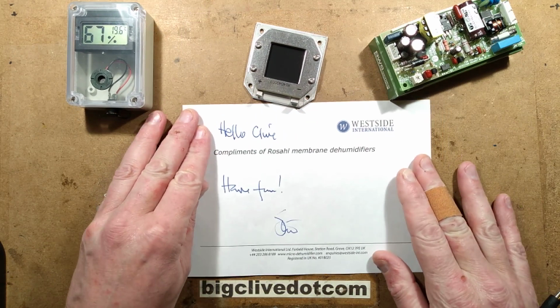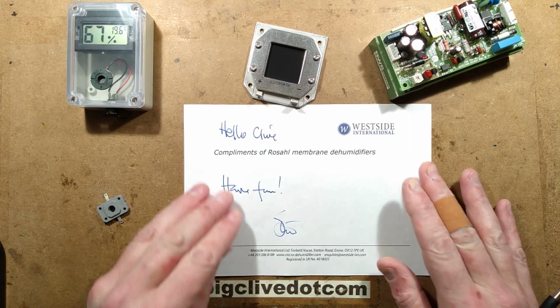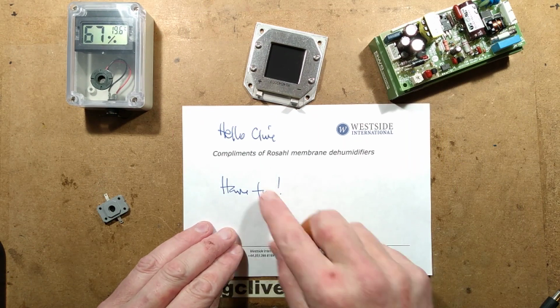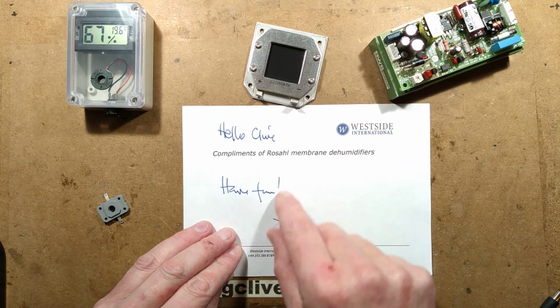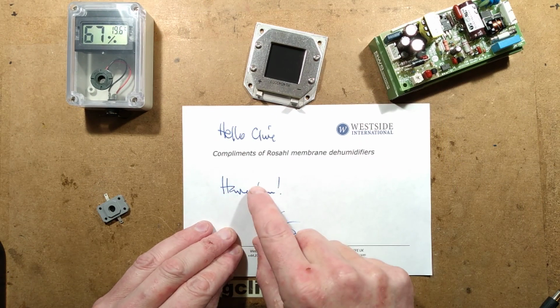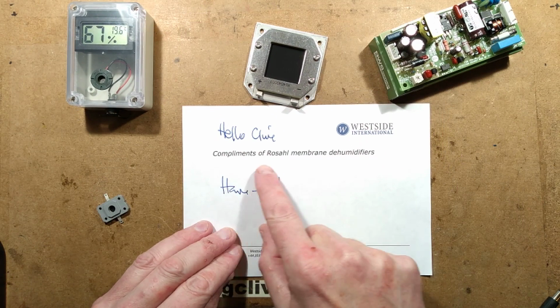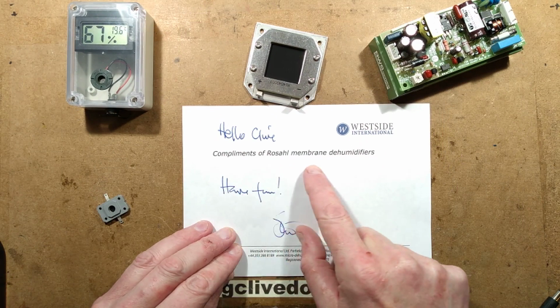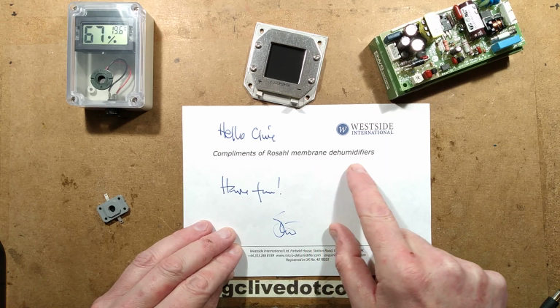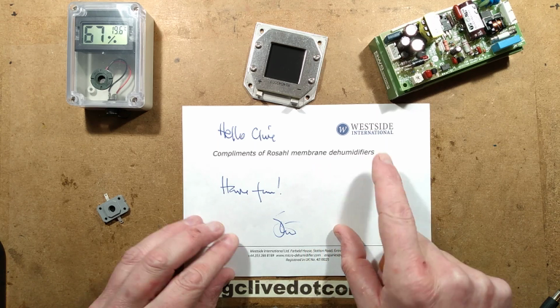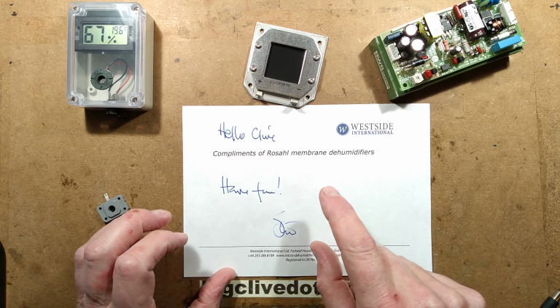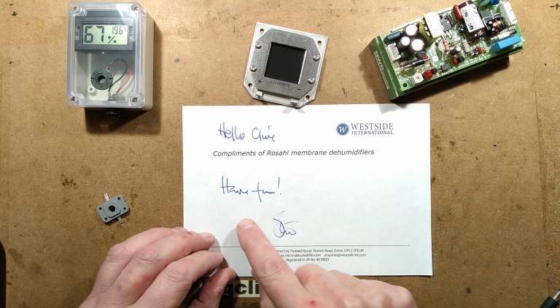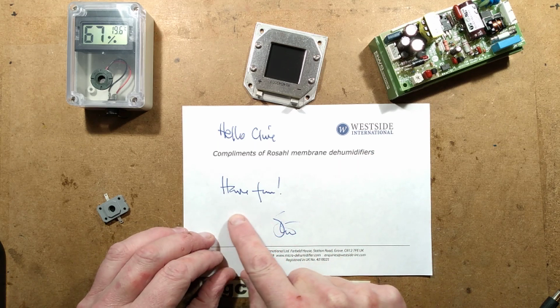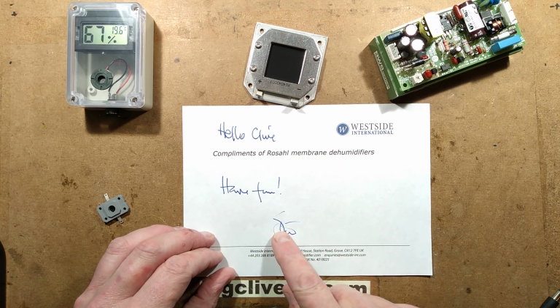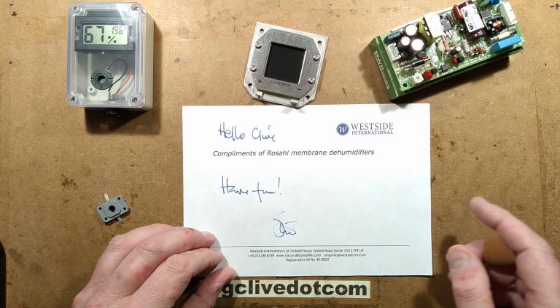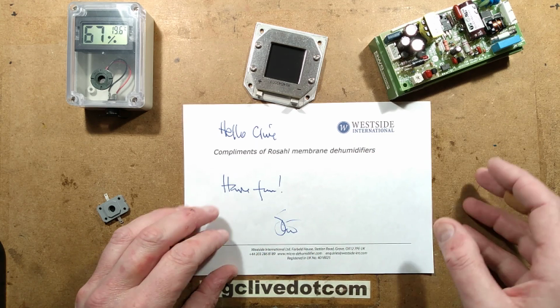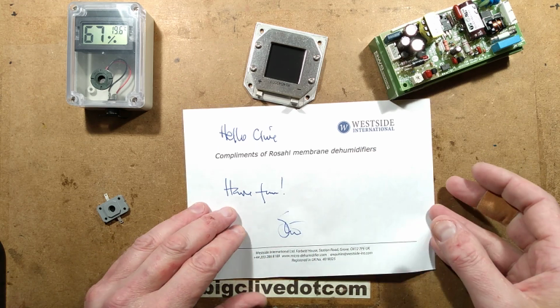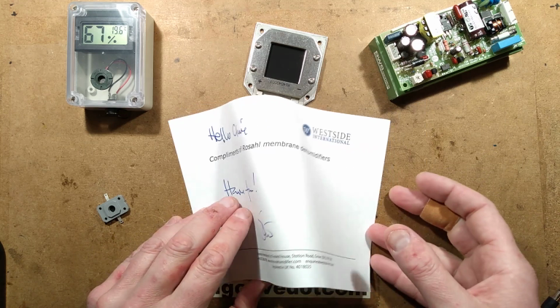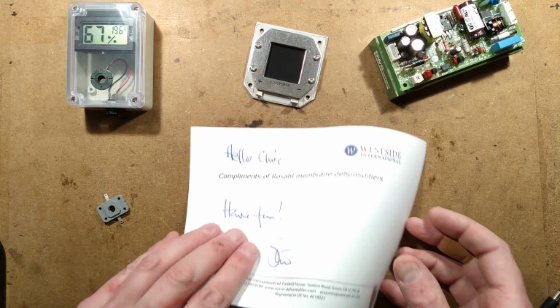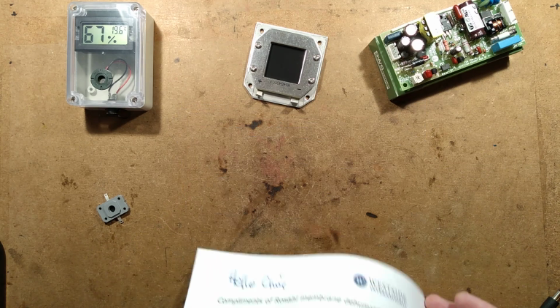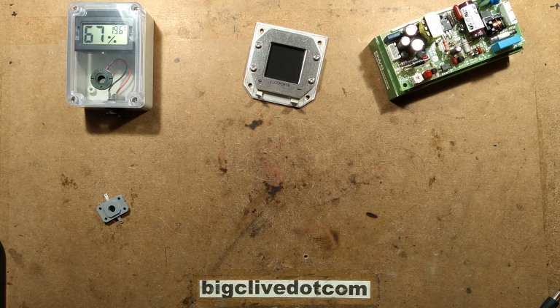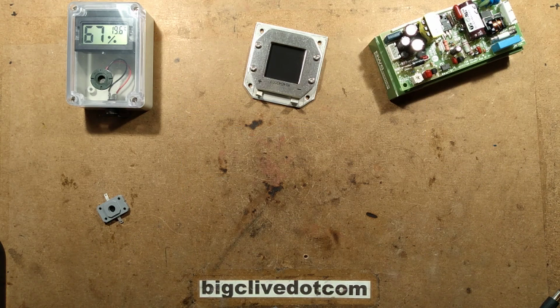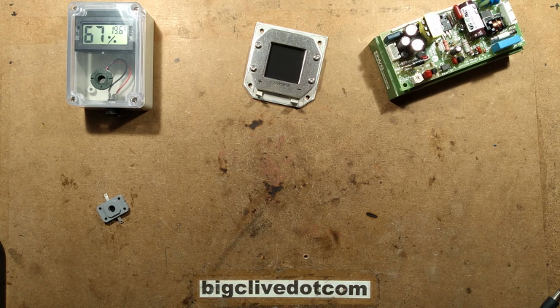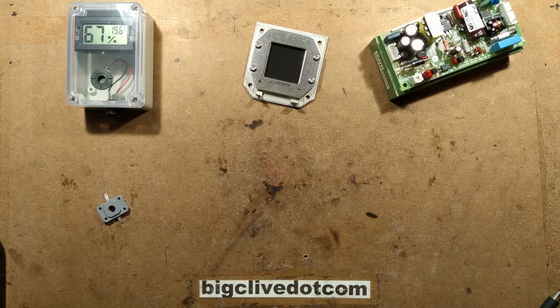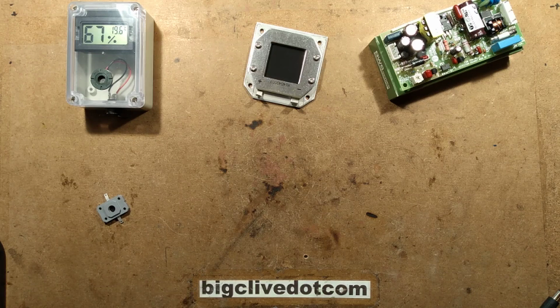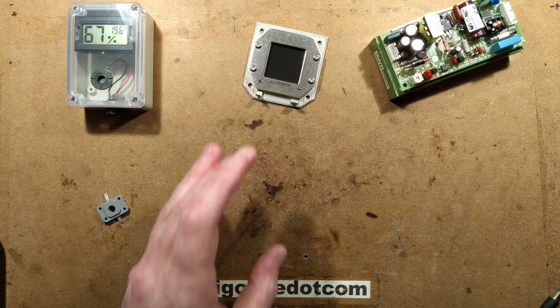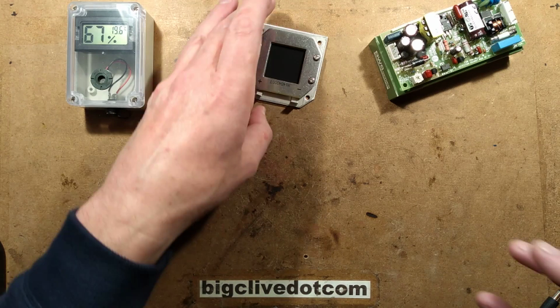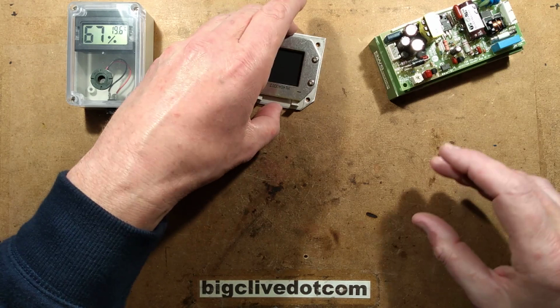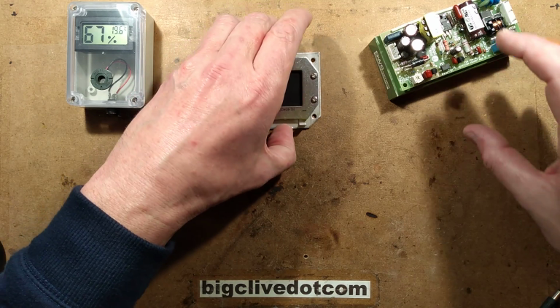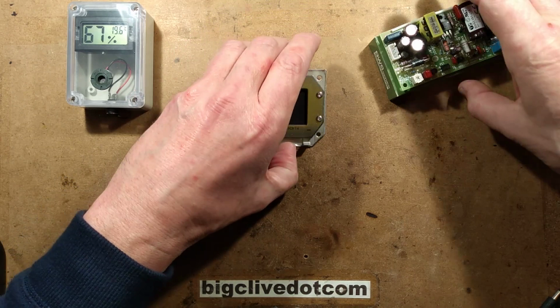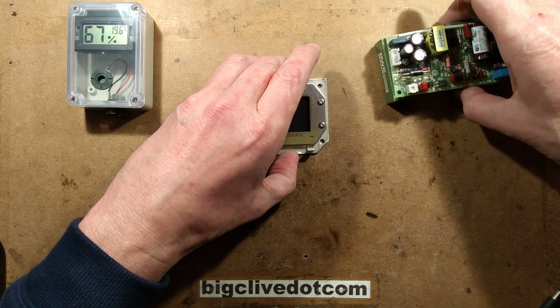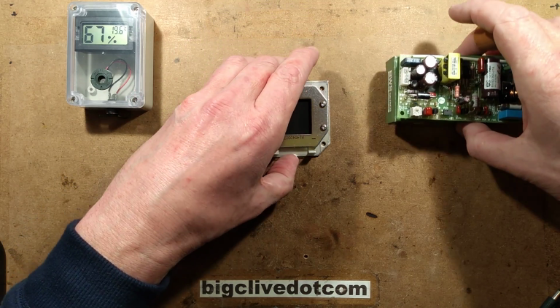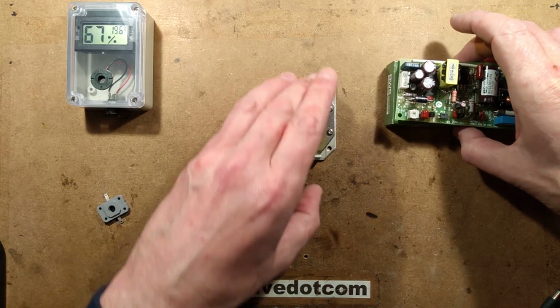The note said: 'Westside International, hello Kyle. Compliments of Rosal membrane dehumidifiers. Have fun.' And that's exactly what we're going to do, because I'm going to show you how these work and the principle behind them.